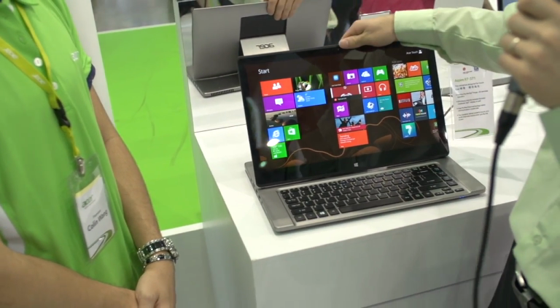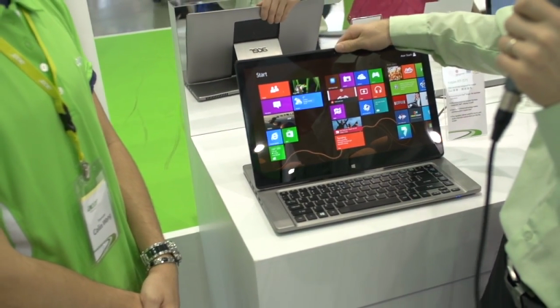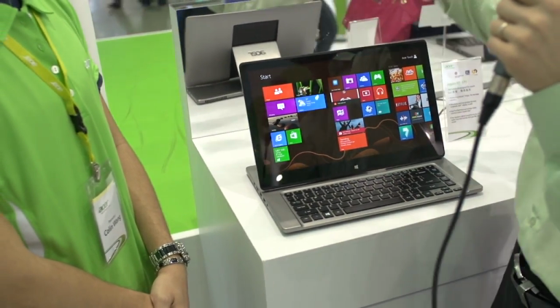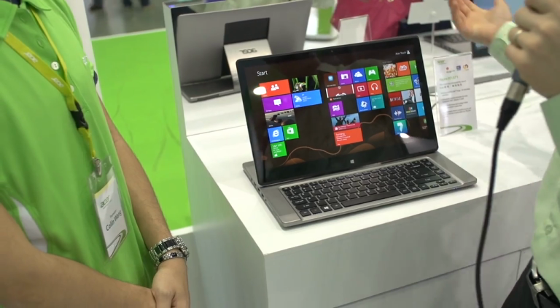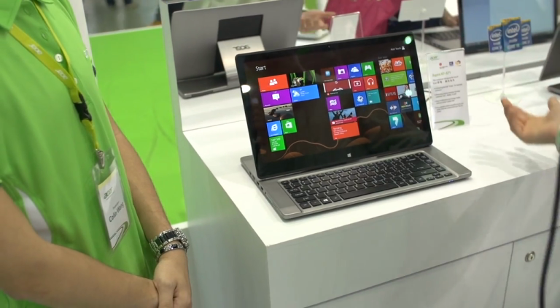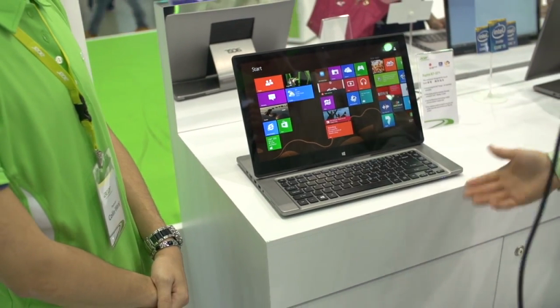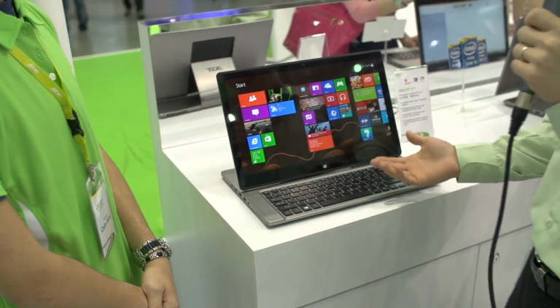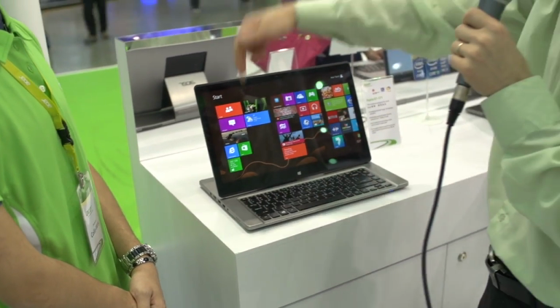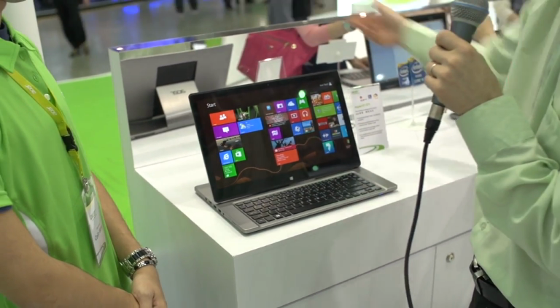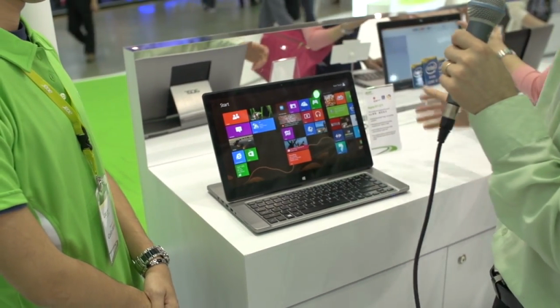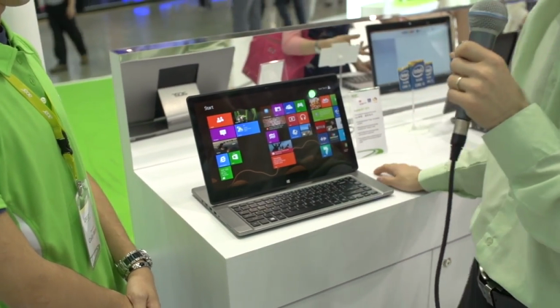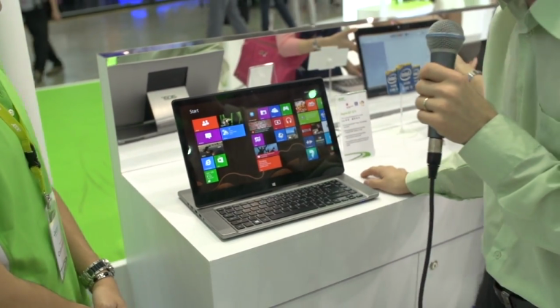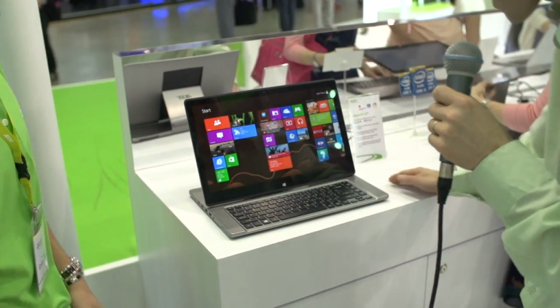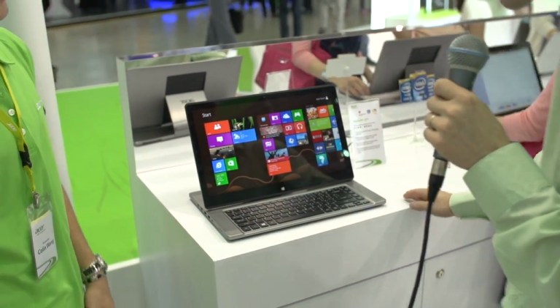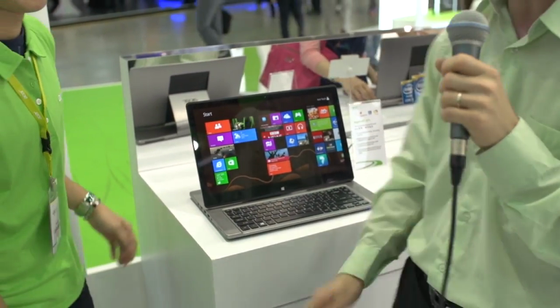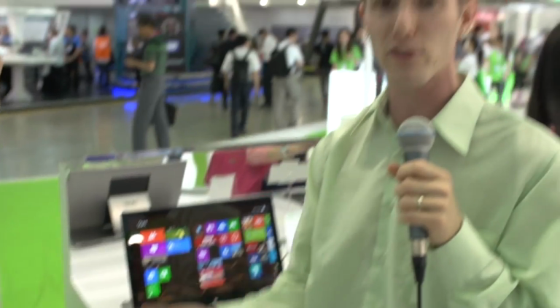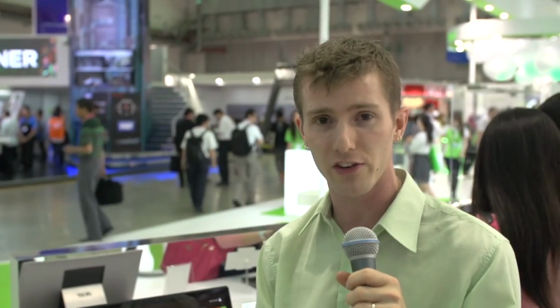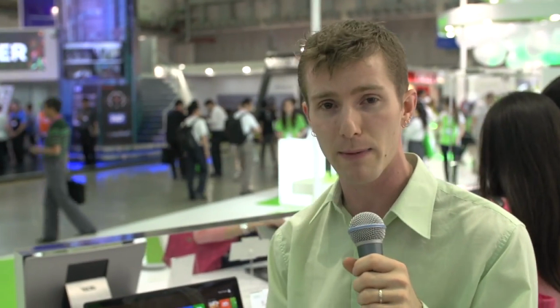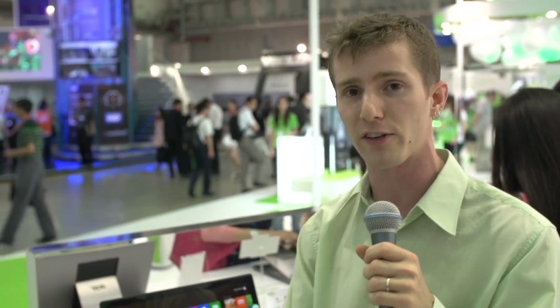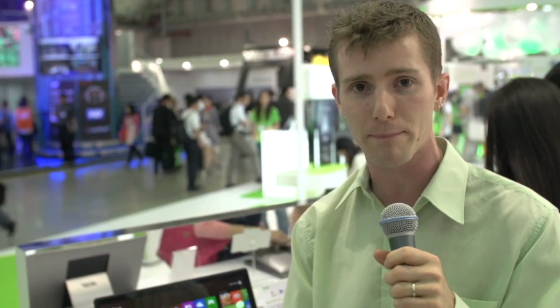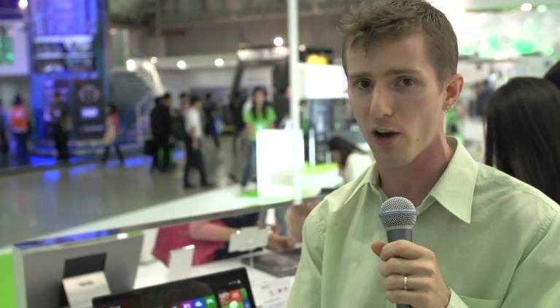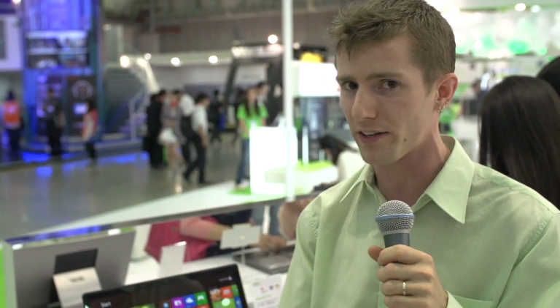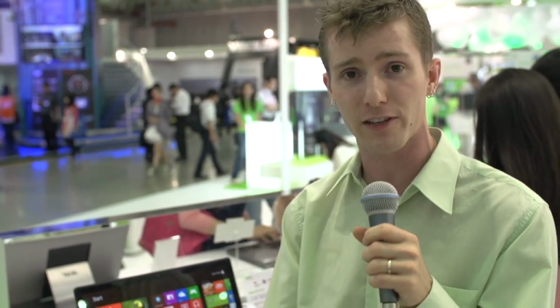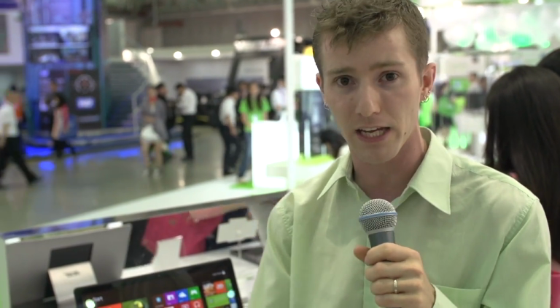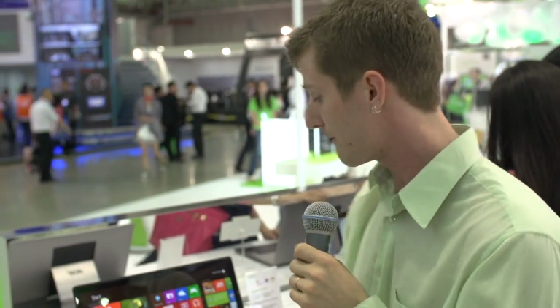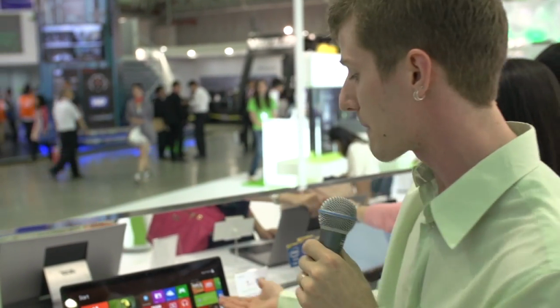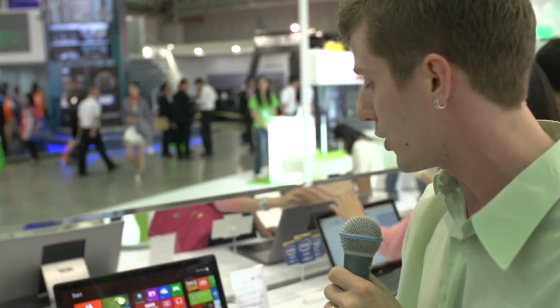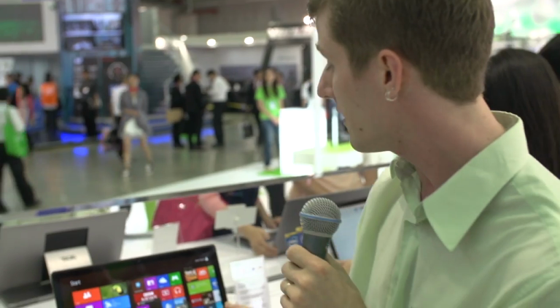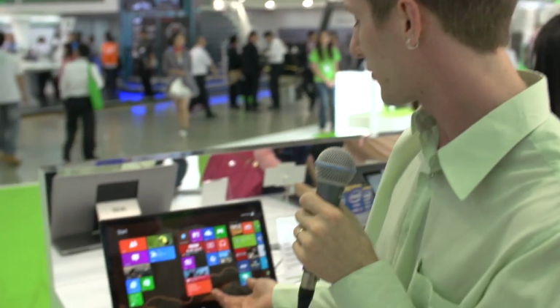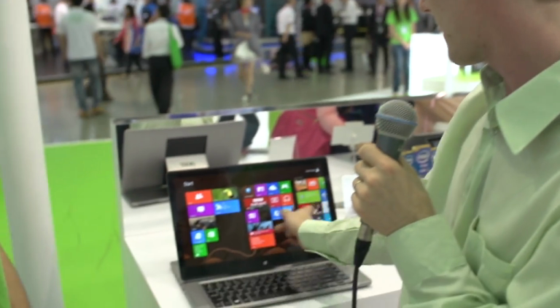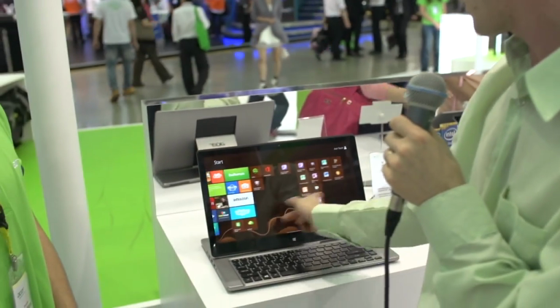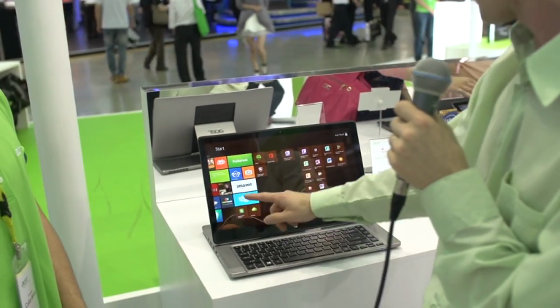If touch isn't for you, you don't have to use it. A lot of the time I would probably end up having a mouse hooked up to this — but I'm the kind of person who carries a gaming mouse around in his backpack, so not everyone is necessarily me. If it was like my kid using it, then it's going to be Angry Birds or whatever.